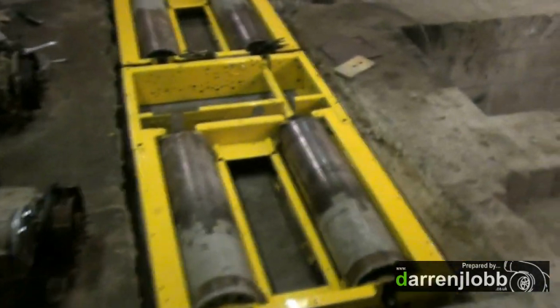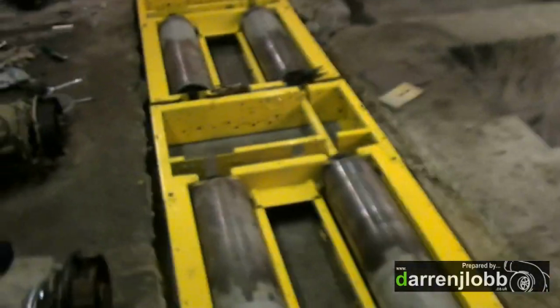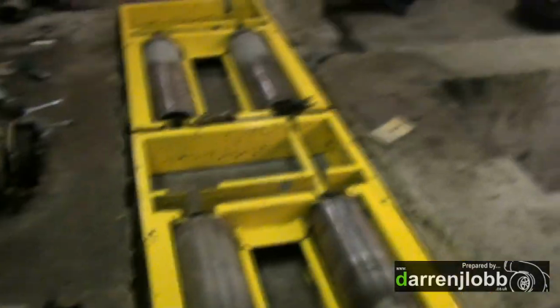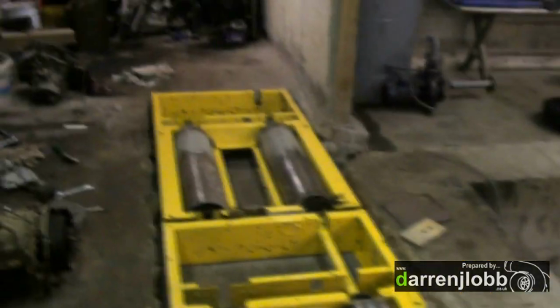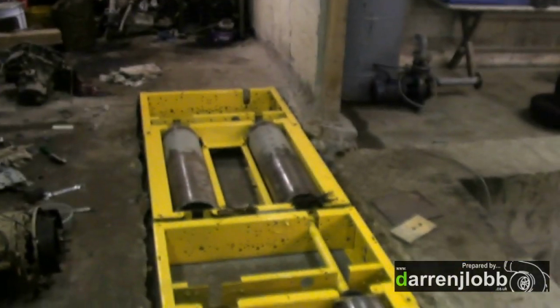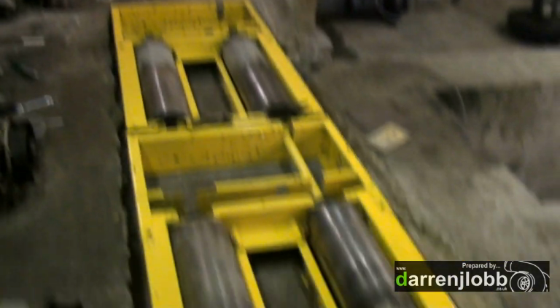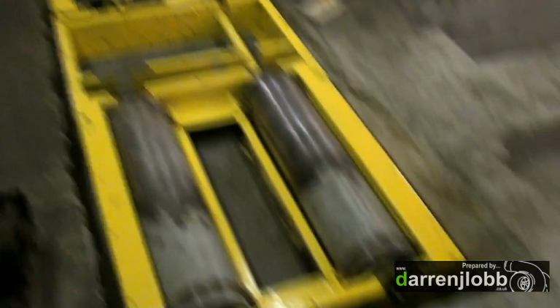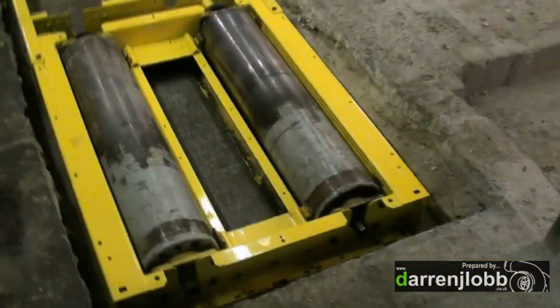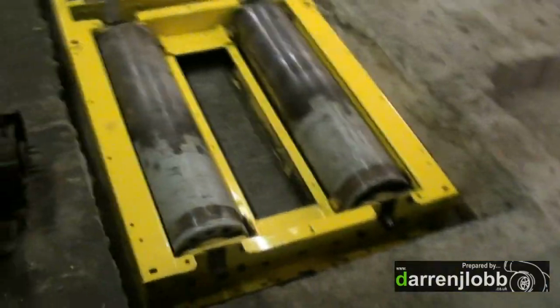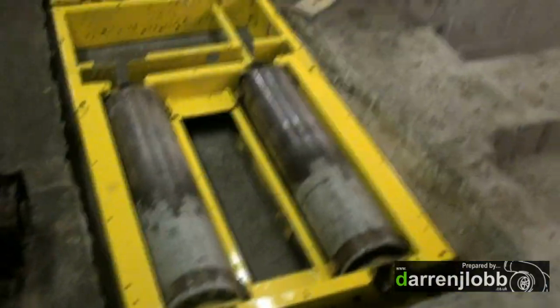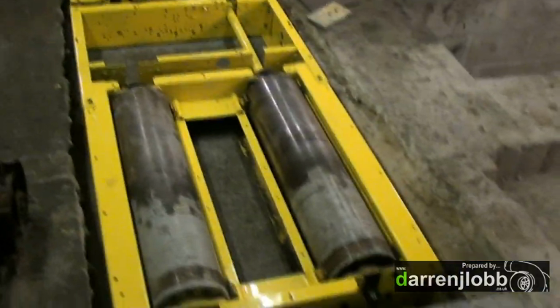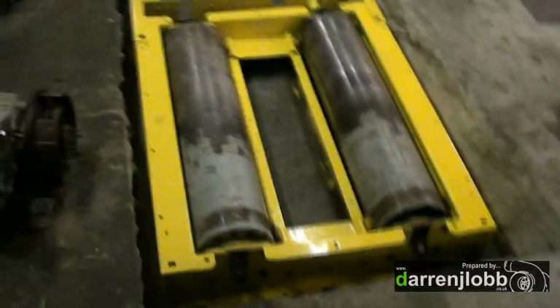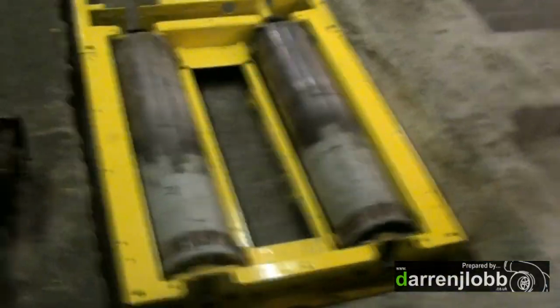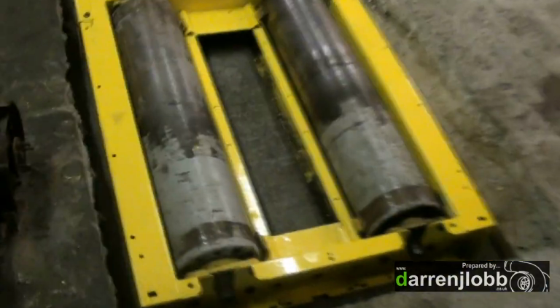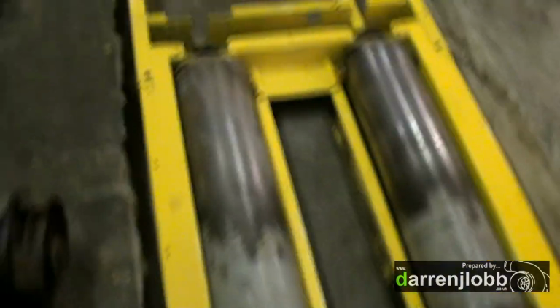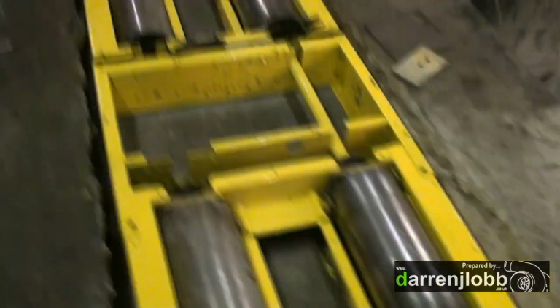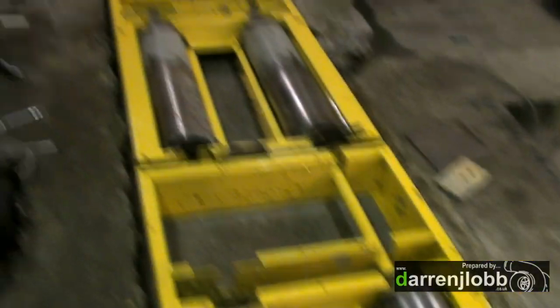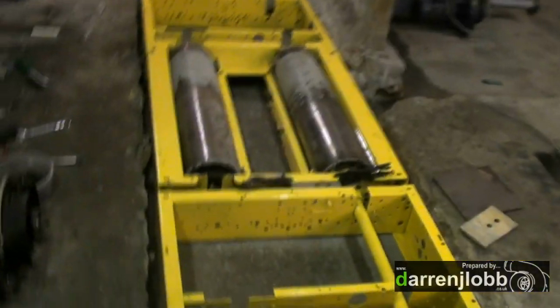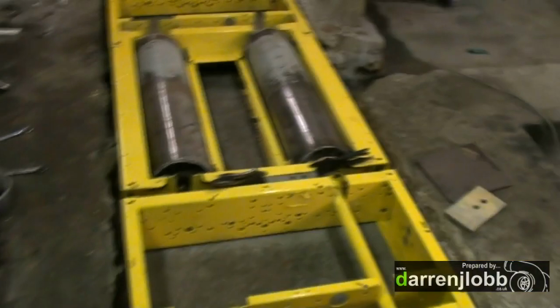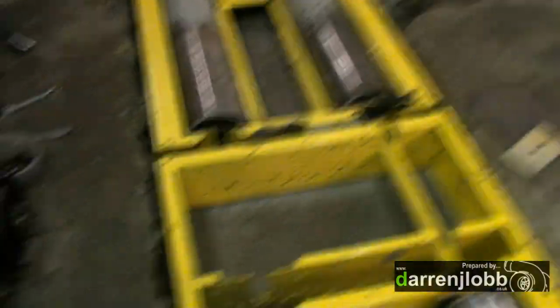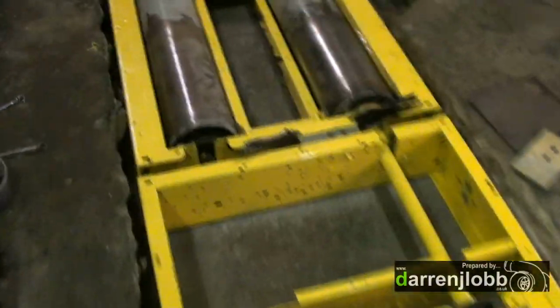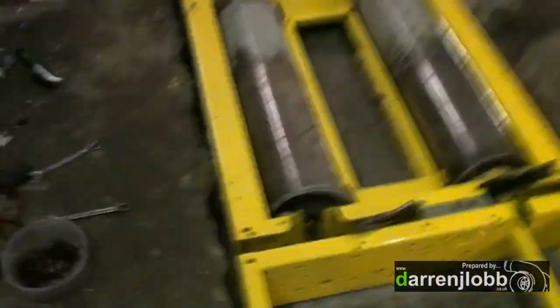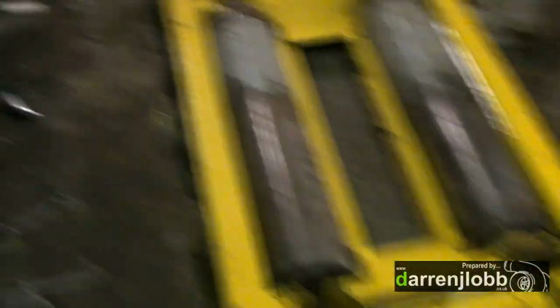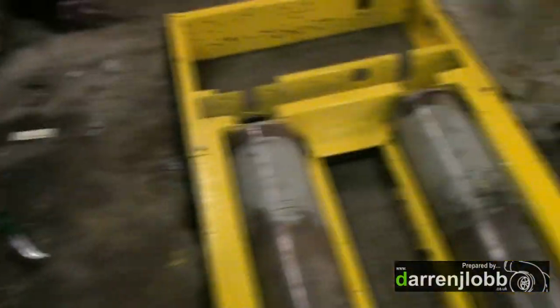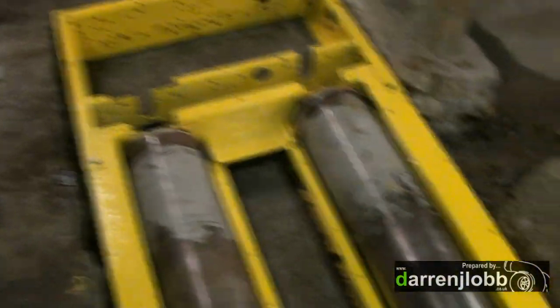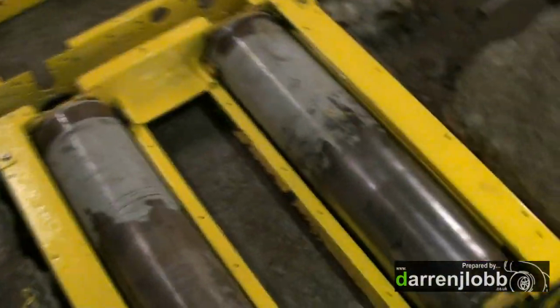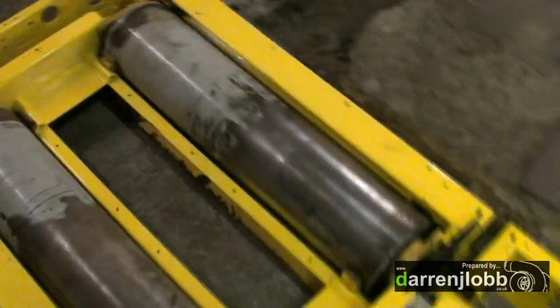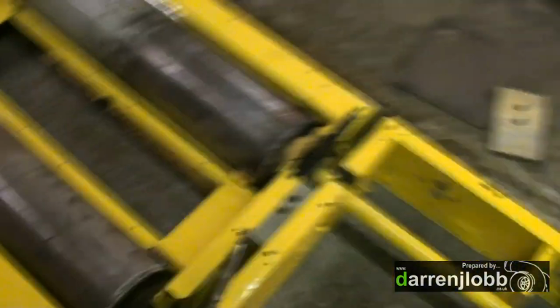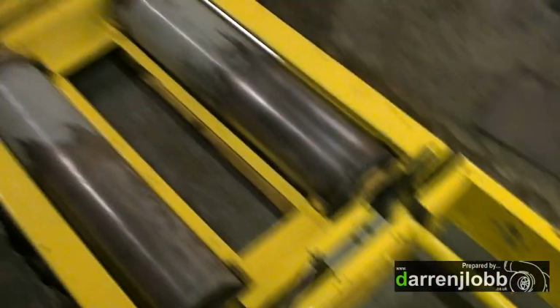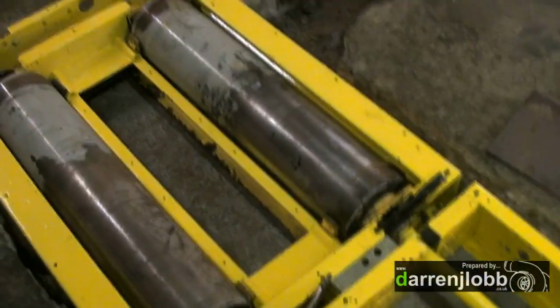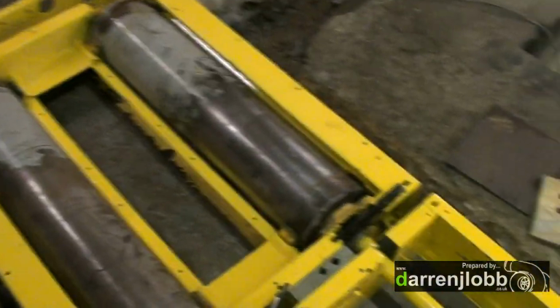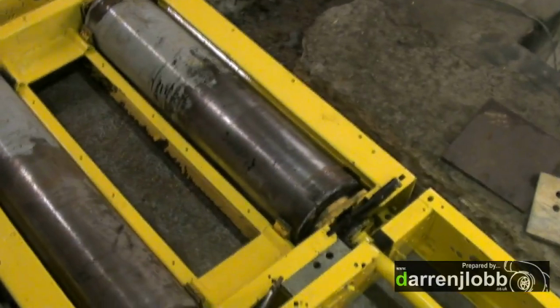I've got all the rollers in now, which was a bit tricky by myself. They're a lot heavier than they look — they're like solid steel. So they're all in now and spinning freely. I just had to adjust the brakes slightly on one side.